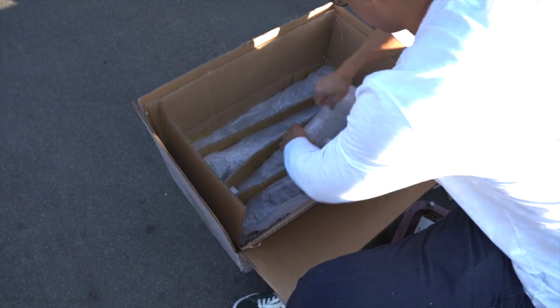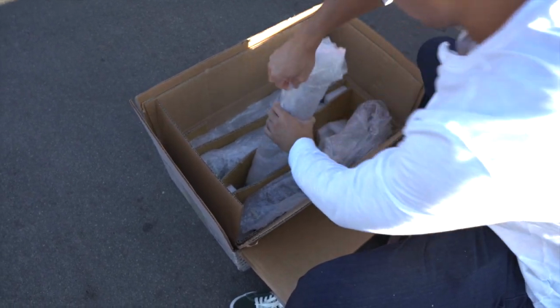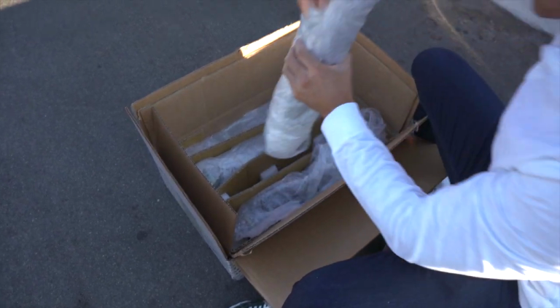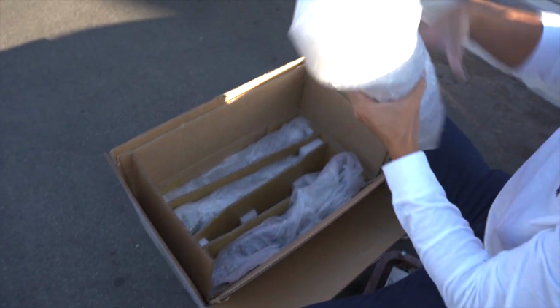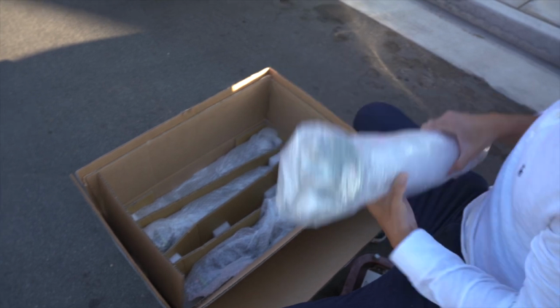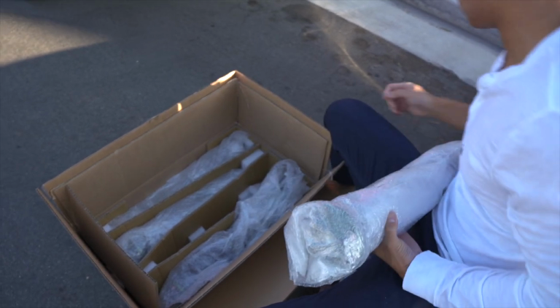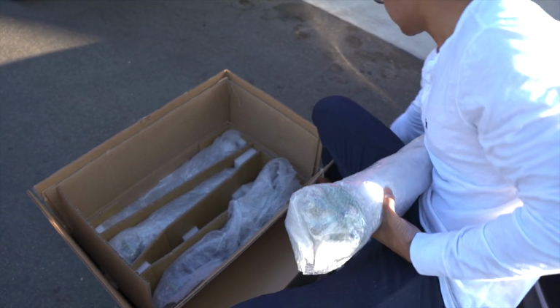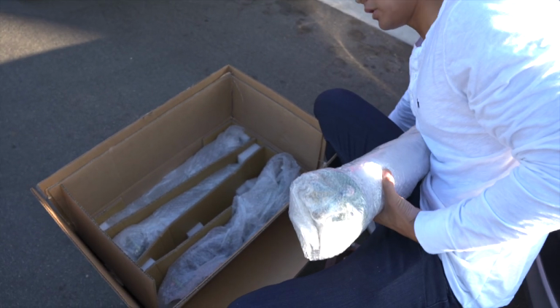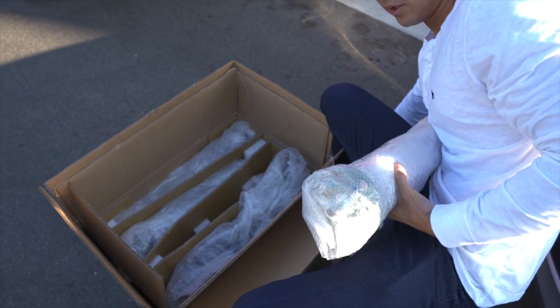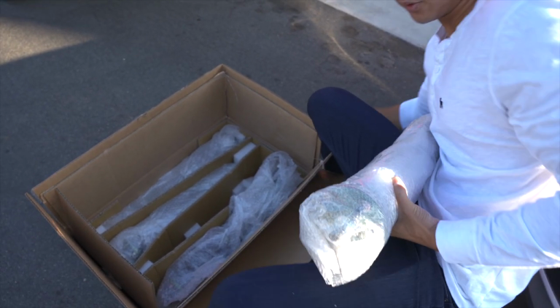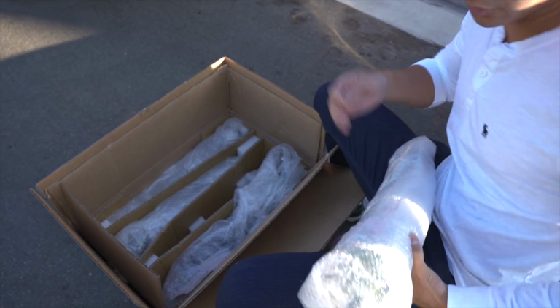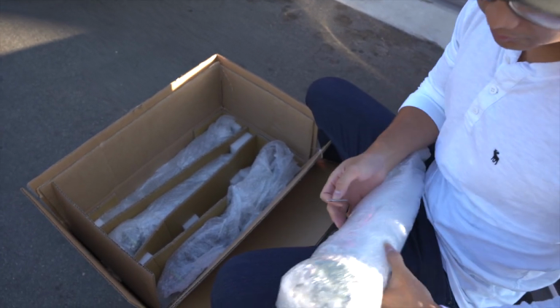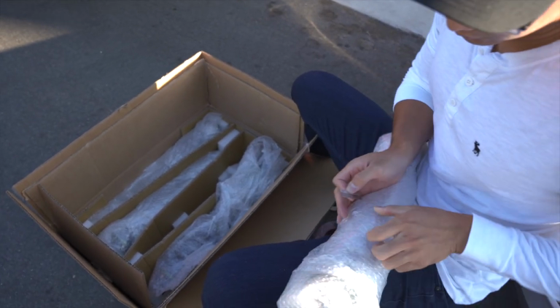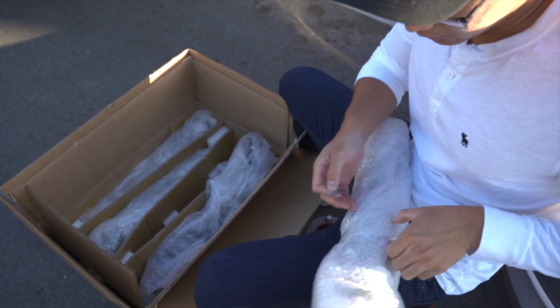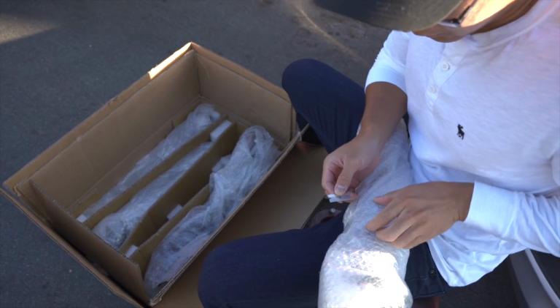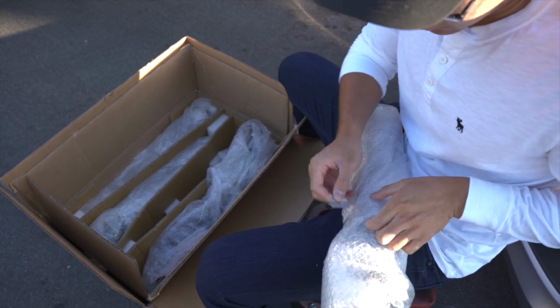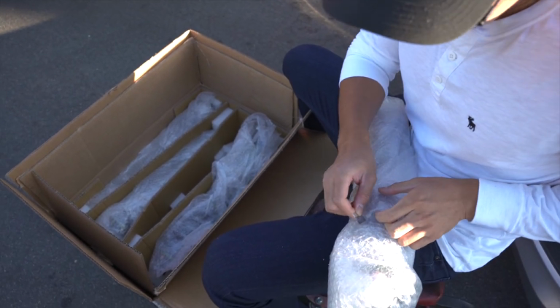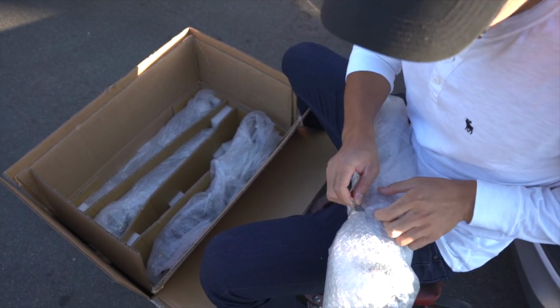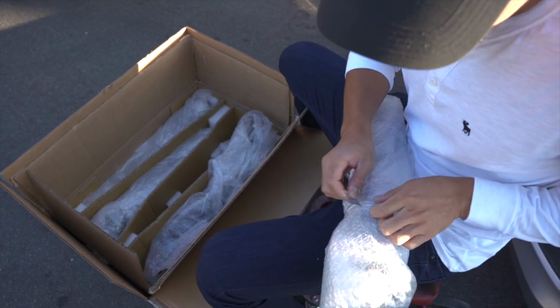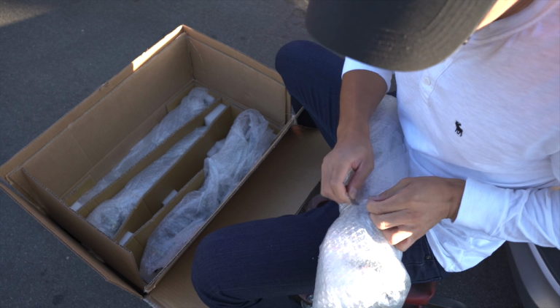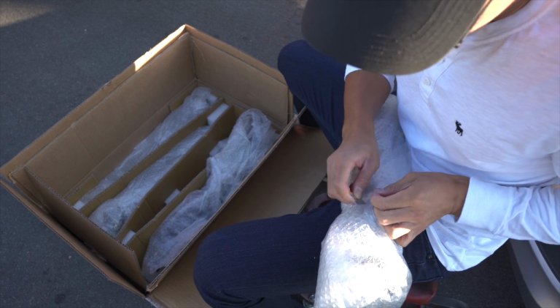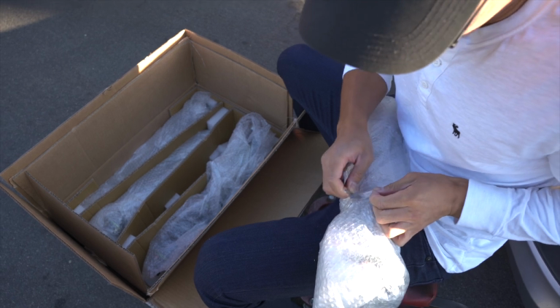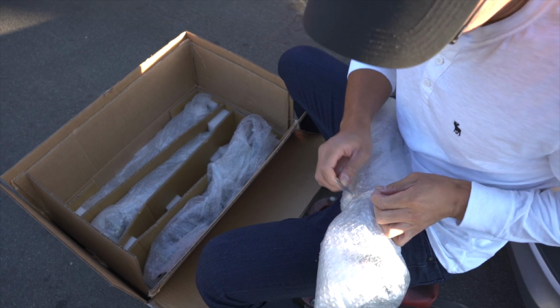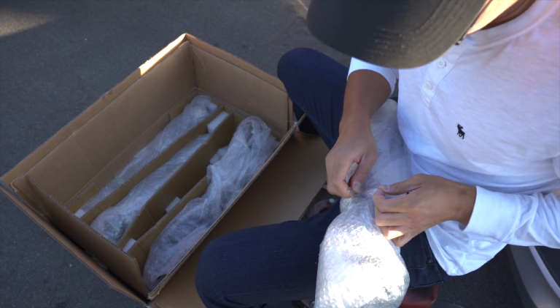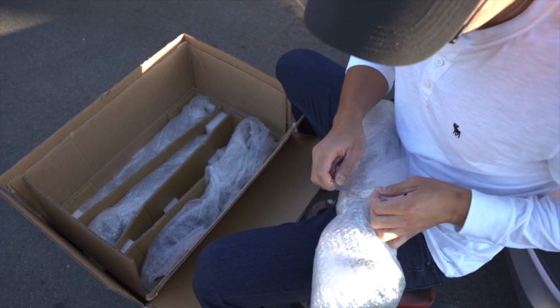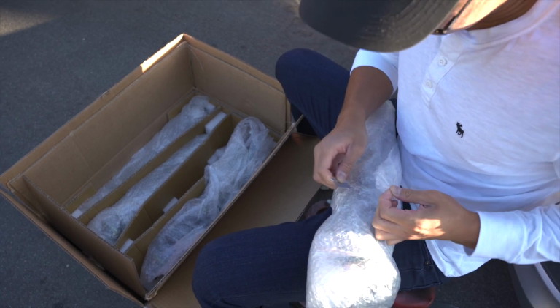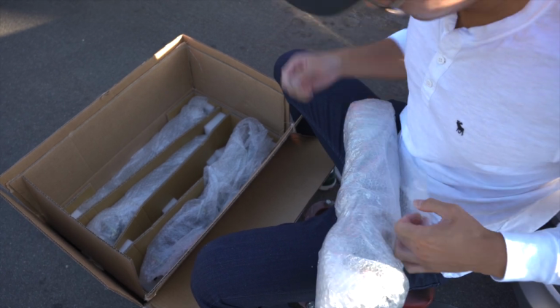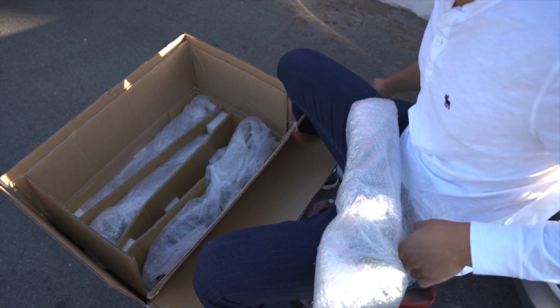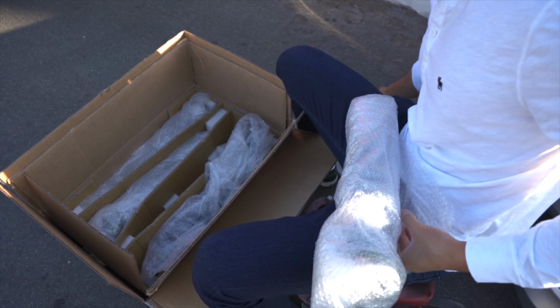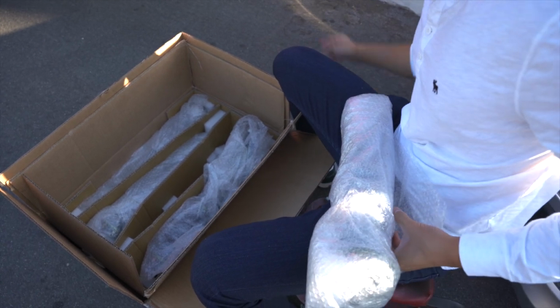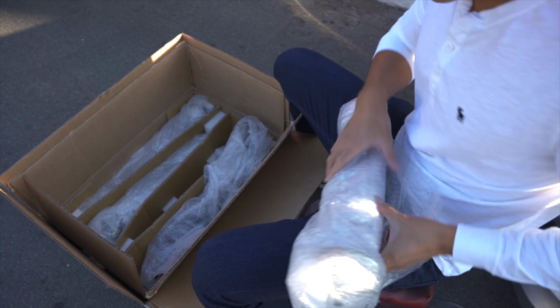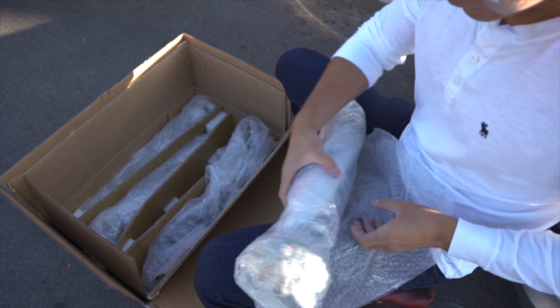I'm going to leave them in their casing because we're not installing them yet — there's still much more to be done. I'm going to get my exhaust installed later today.